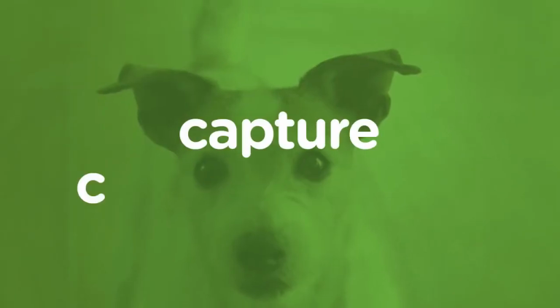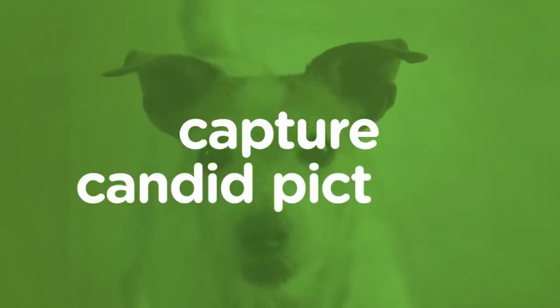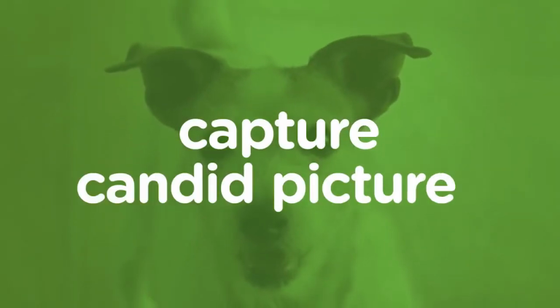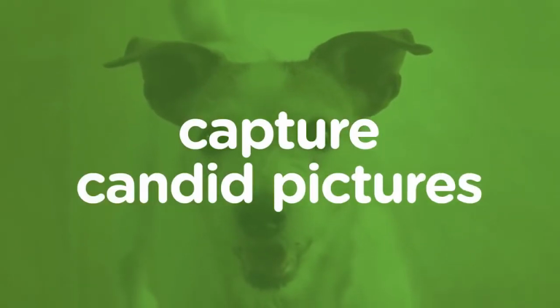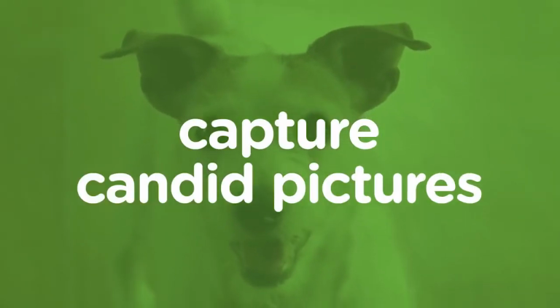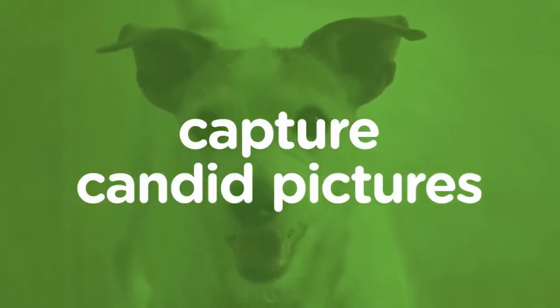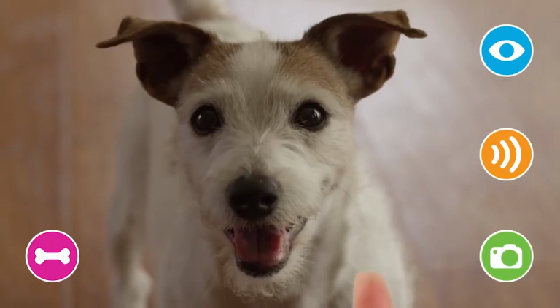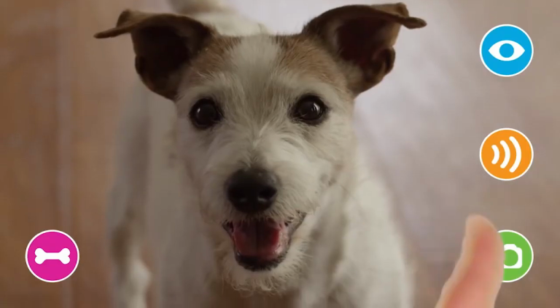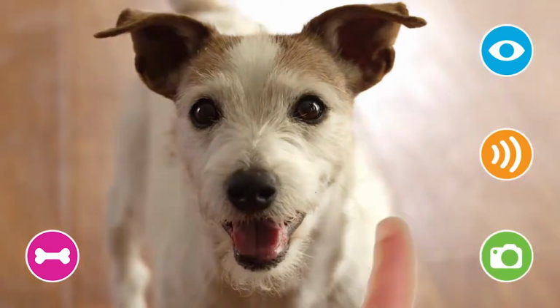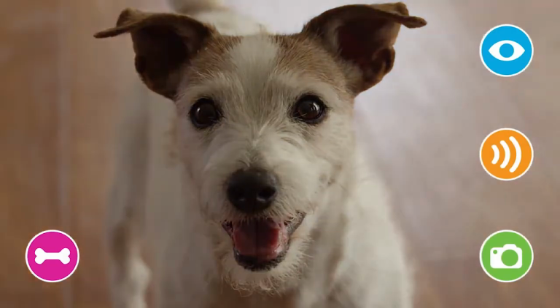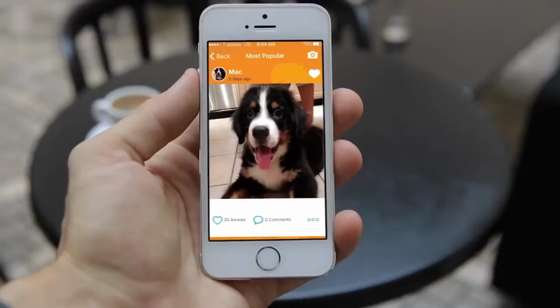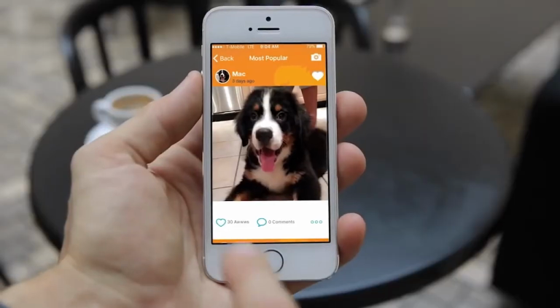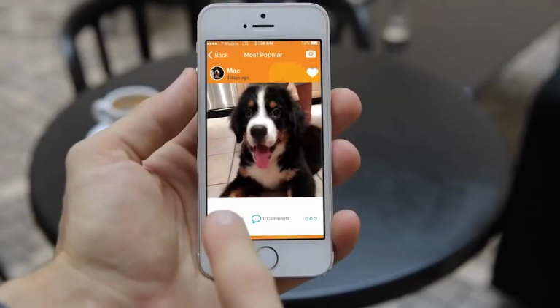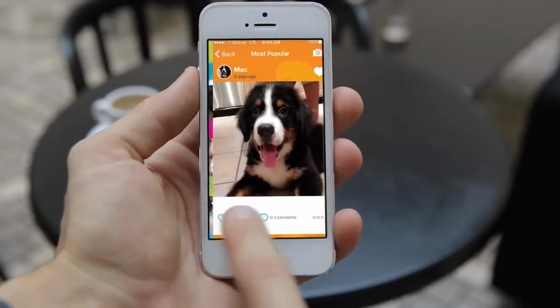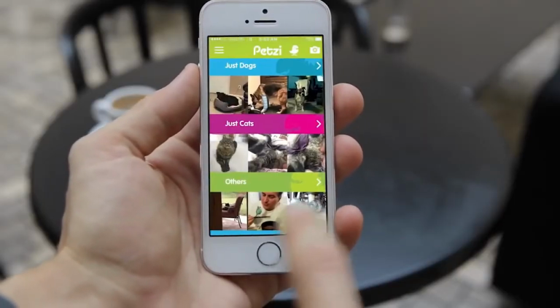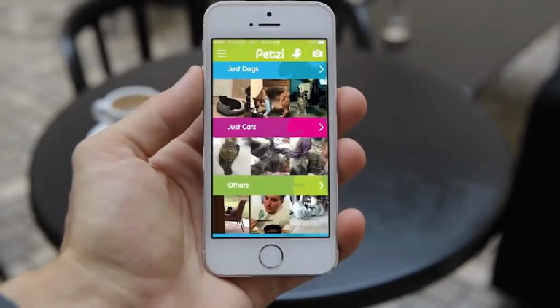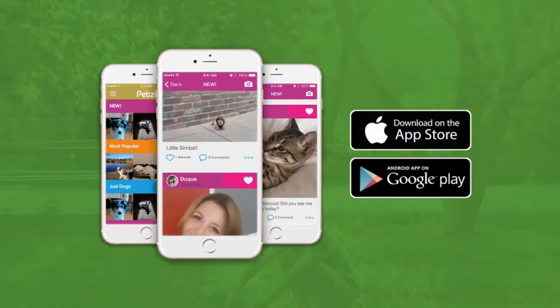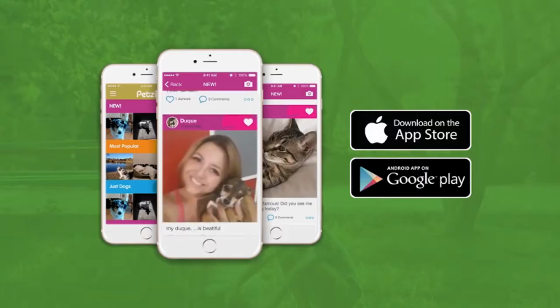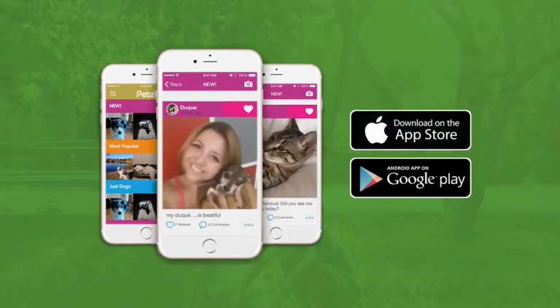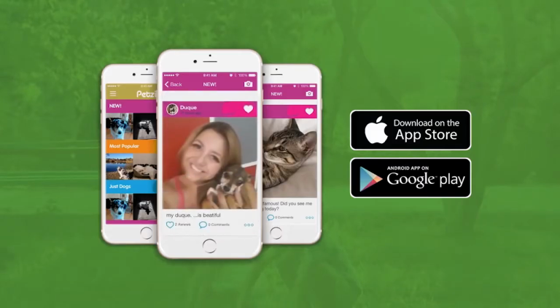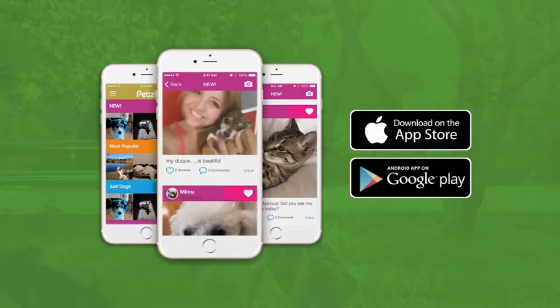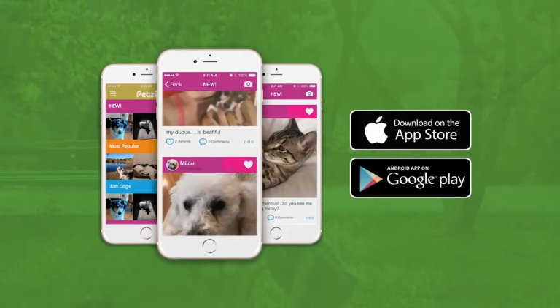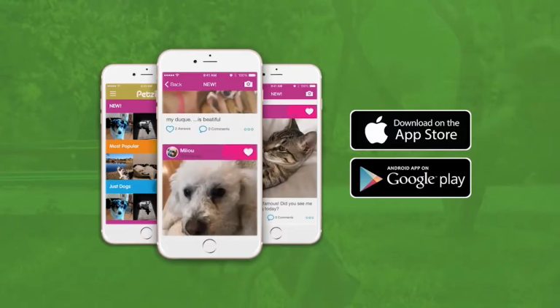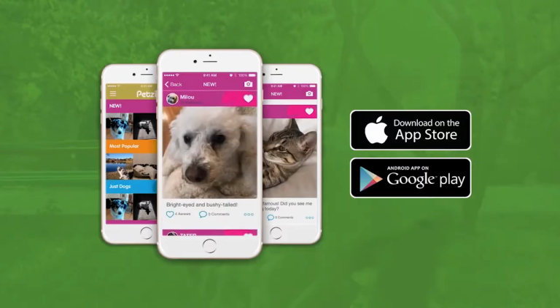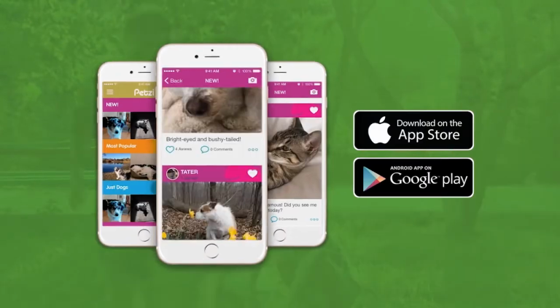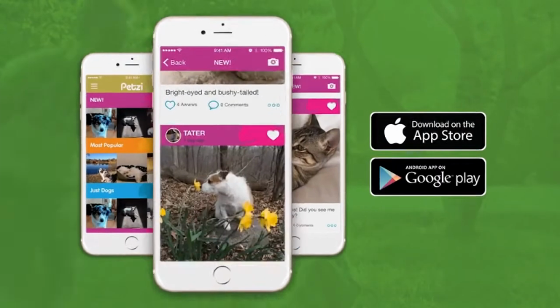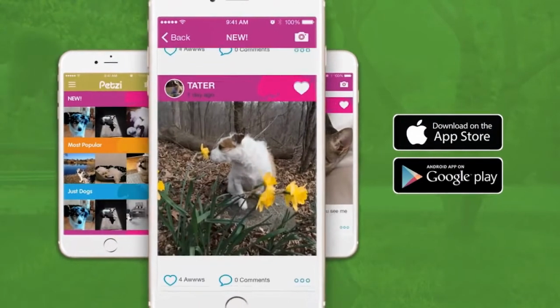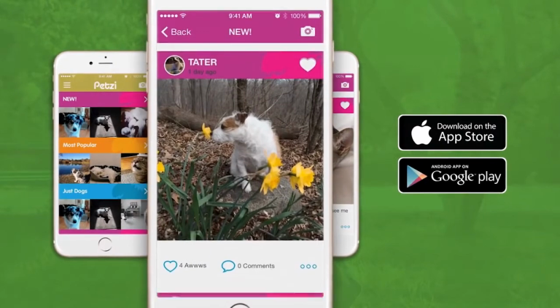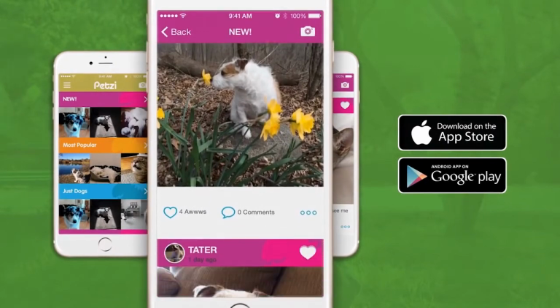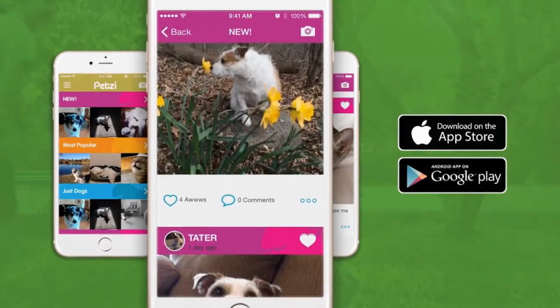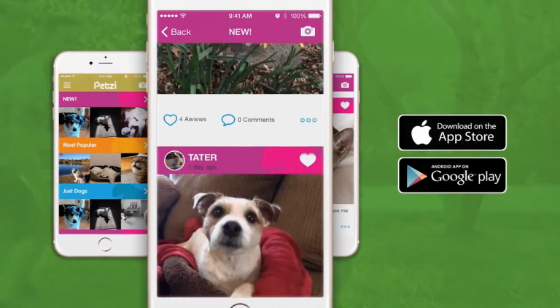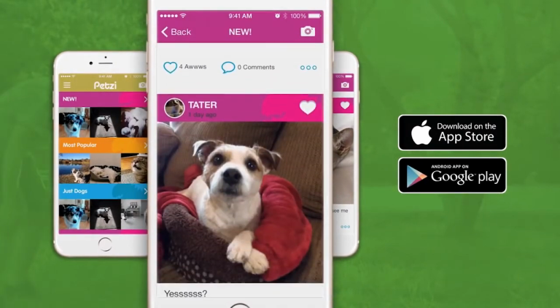Capture candid pictures to save, share, and post on Petsy's social network — the premier destination for pets and the people who love them.